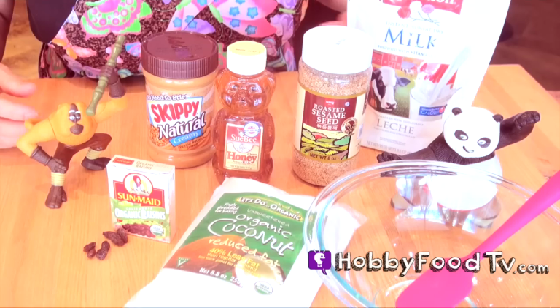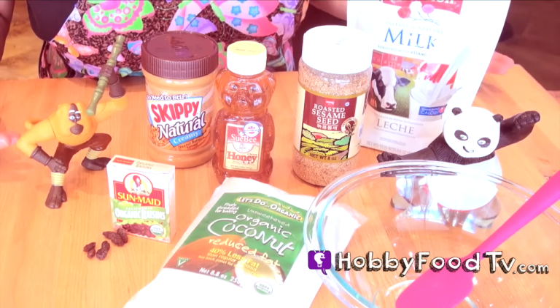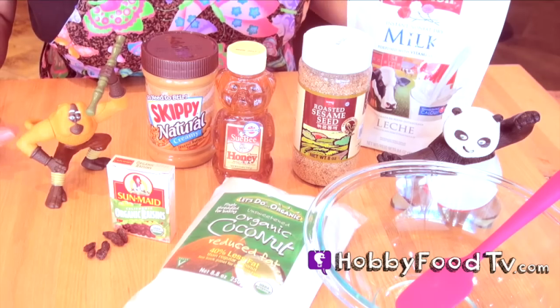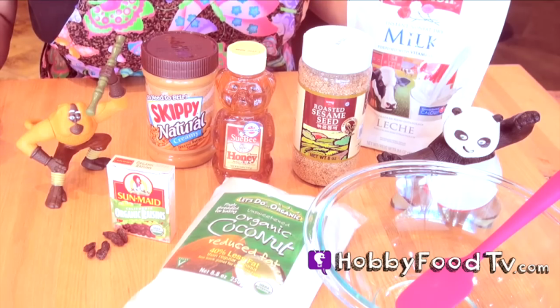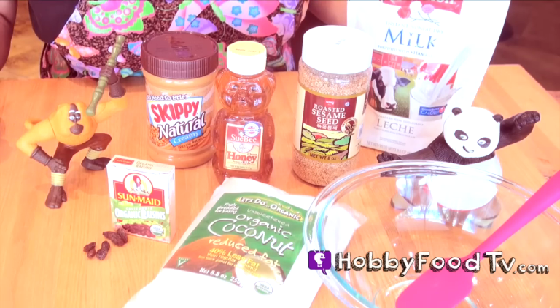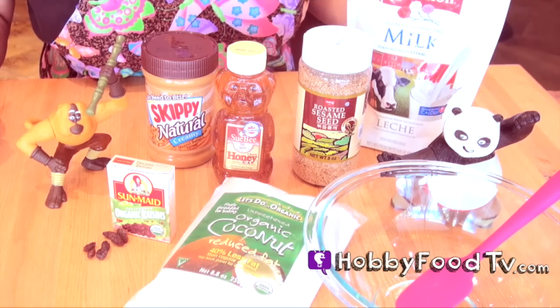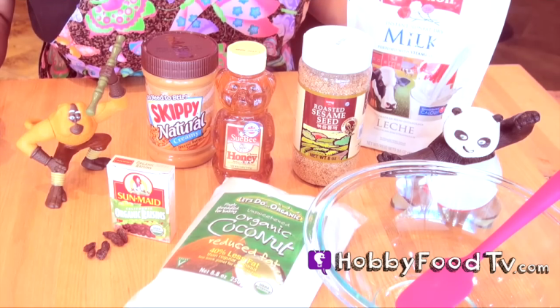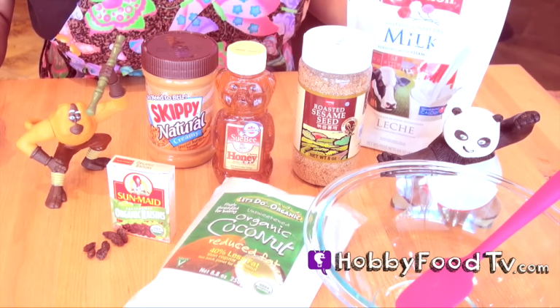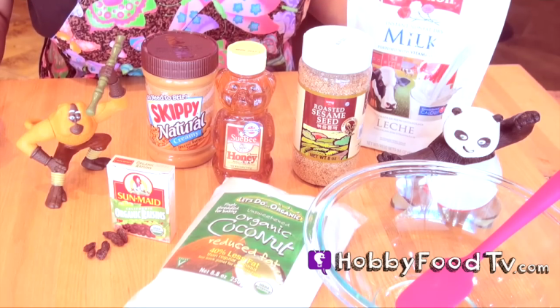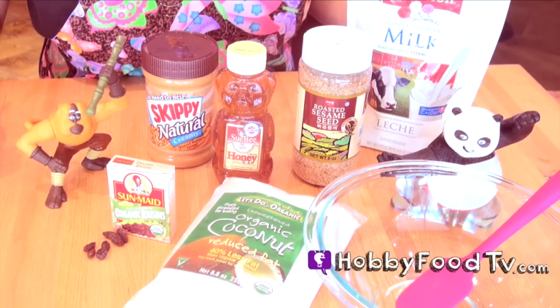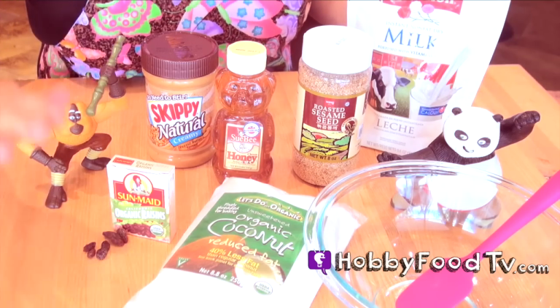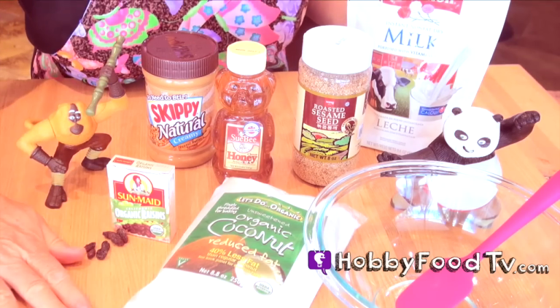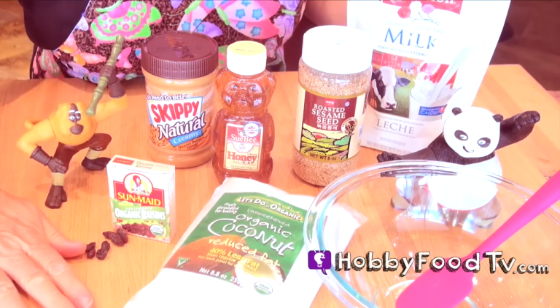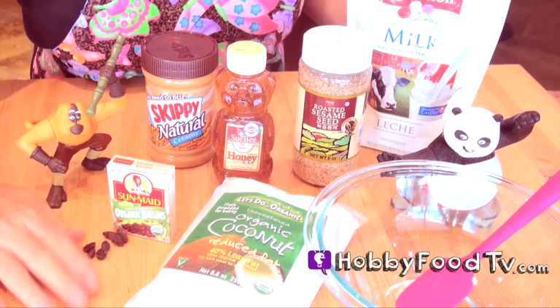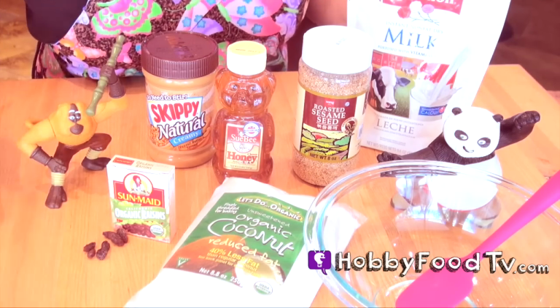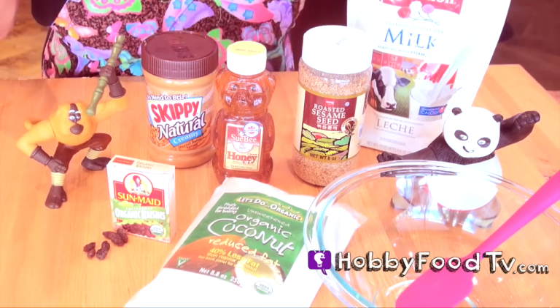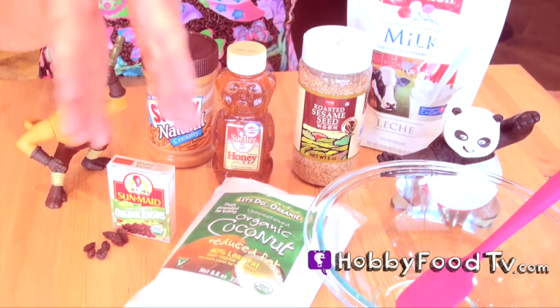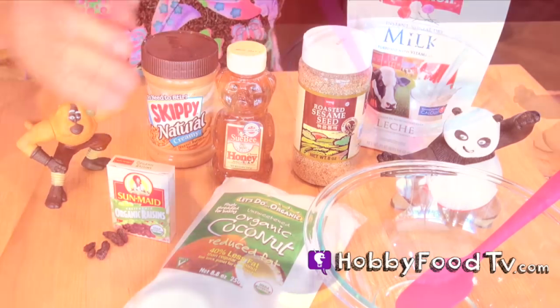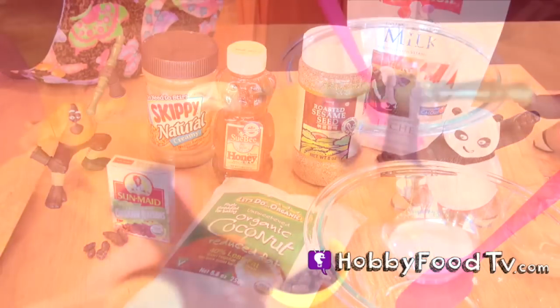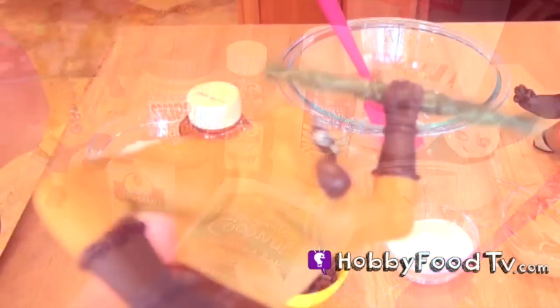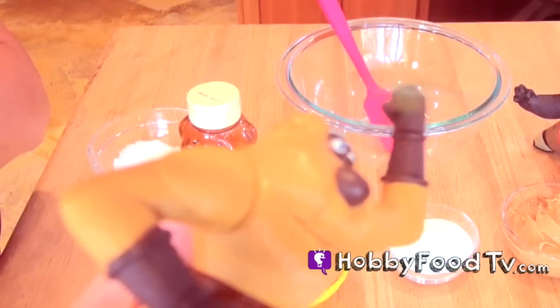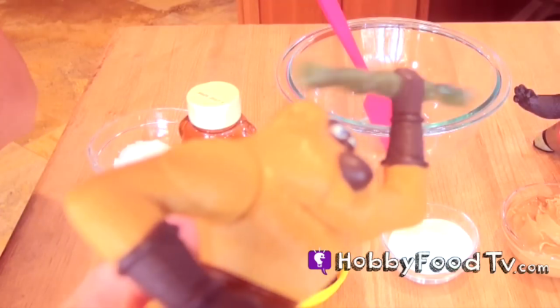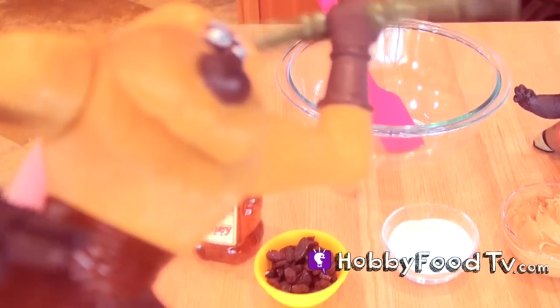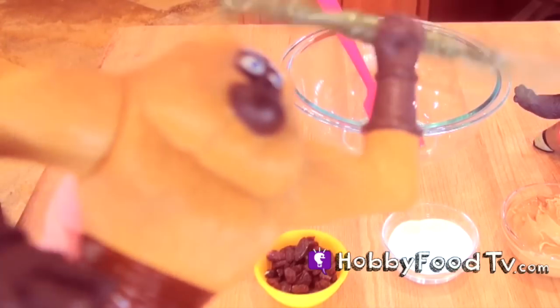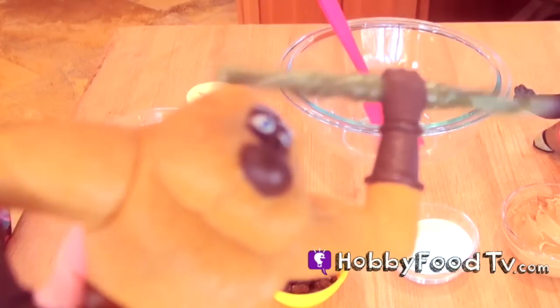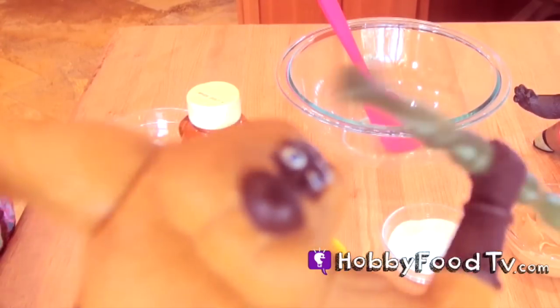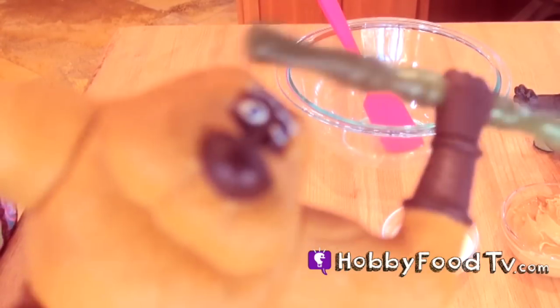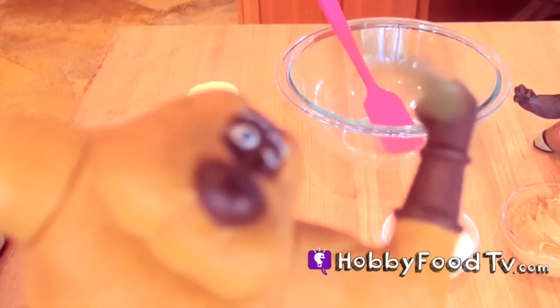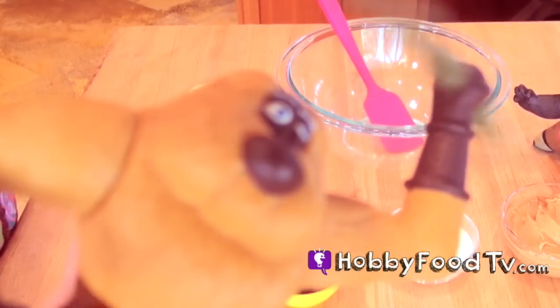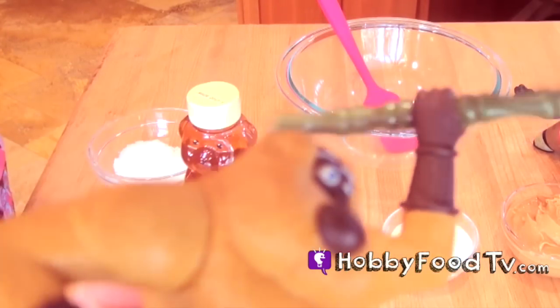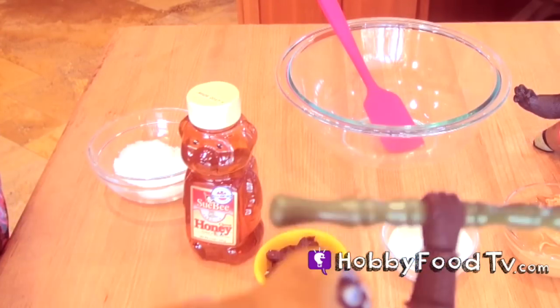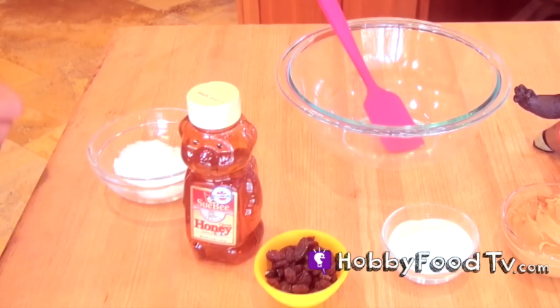I've got my friends here. Do you know their names? If you do, leave your comments below. Got my monkey friend here and he's gonna help me mix.